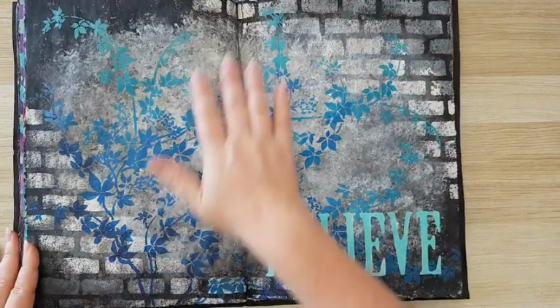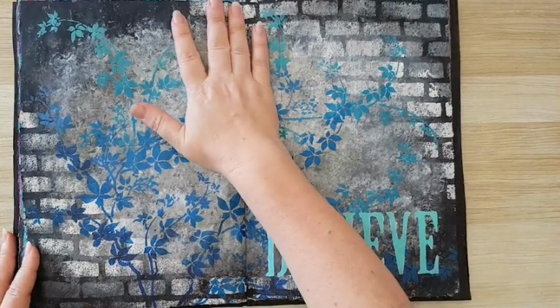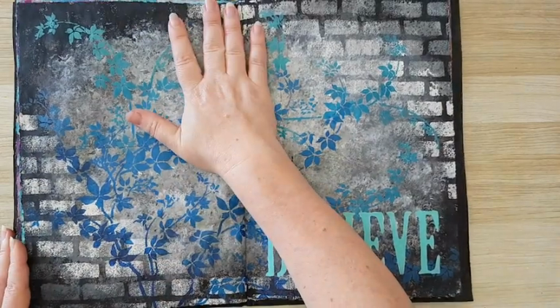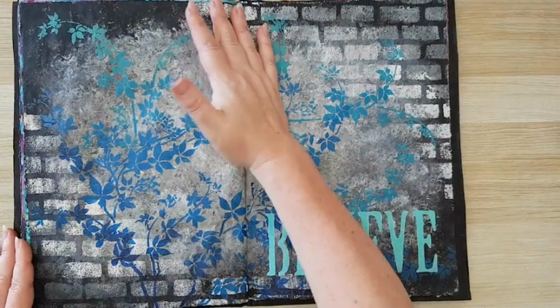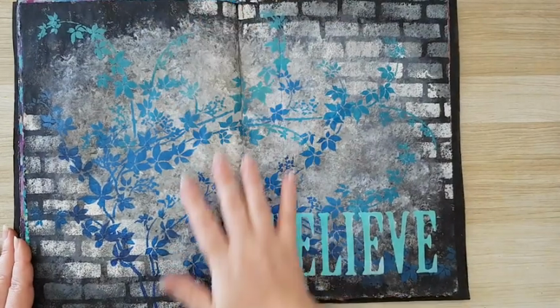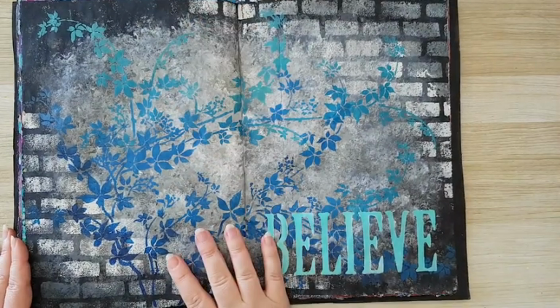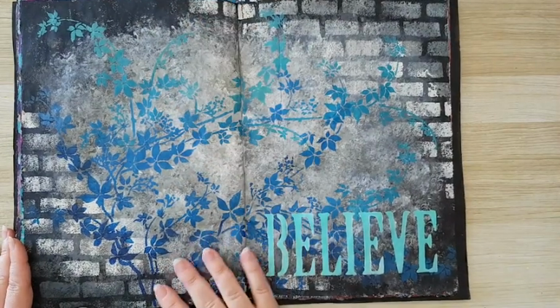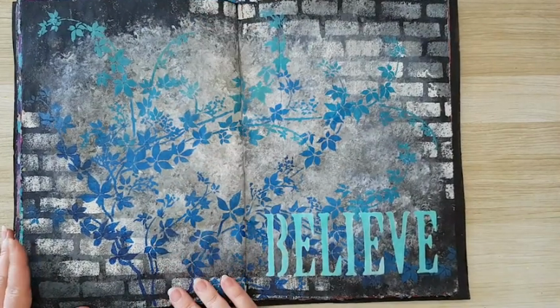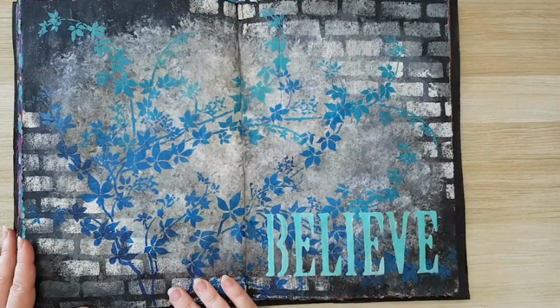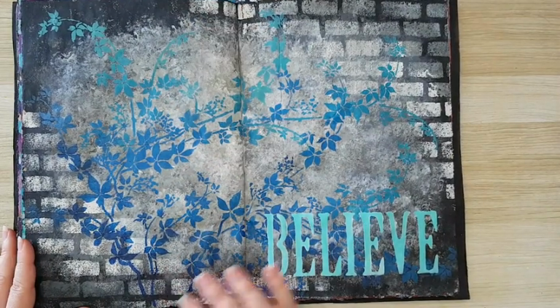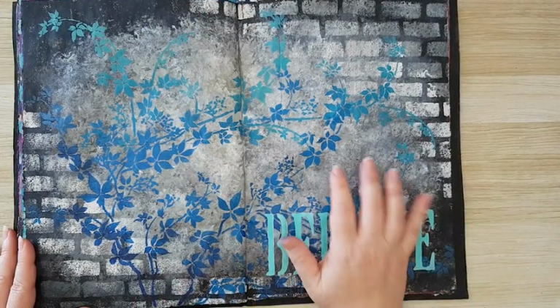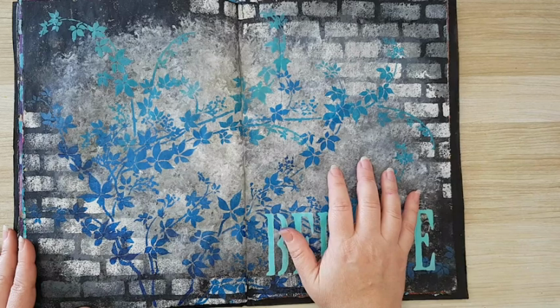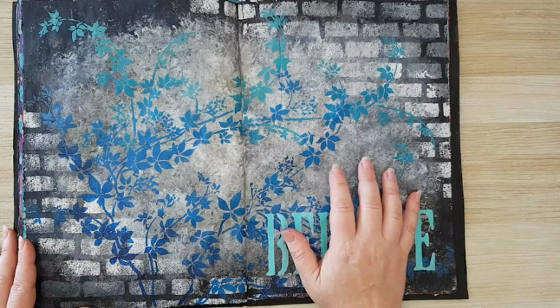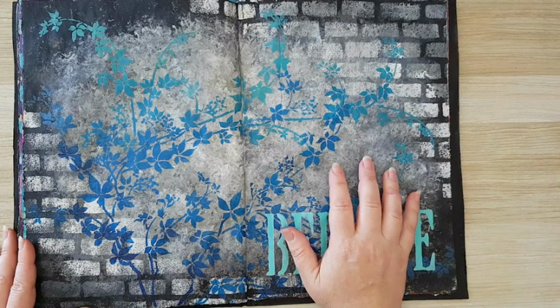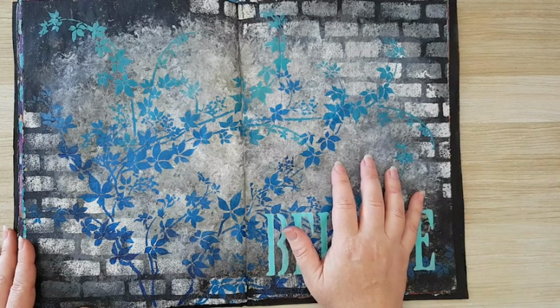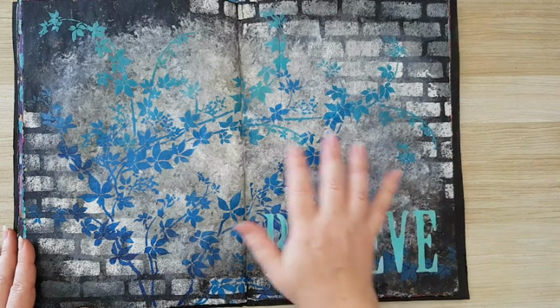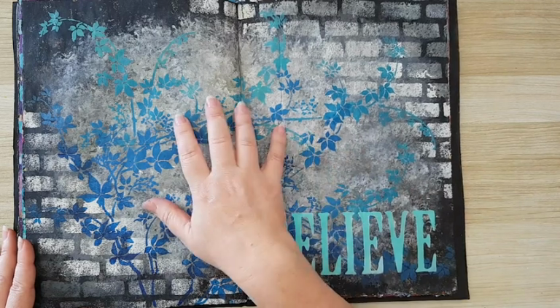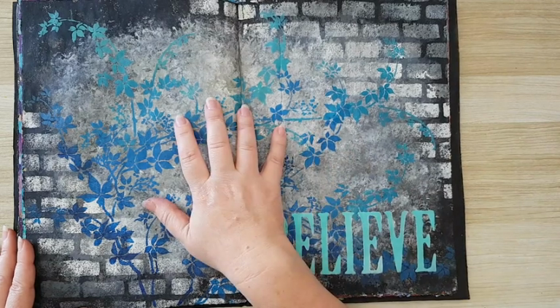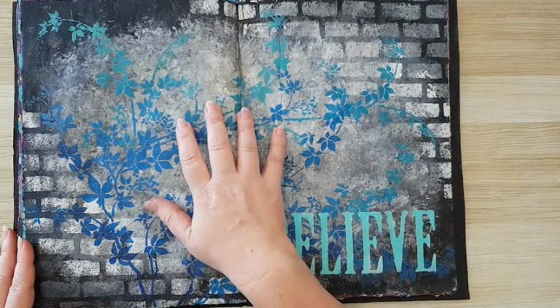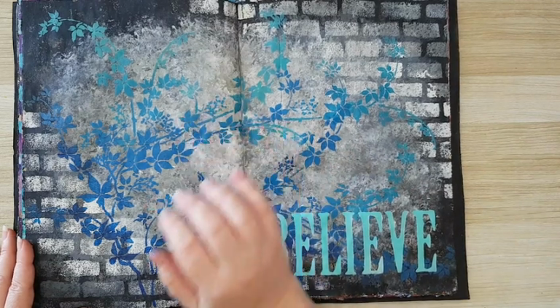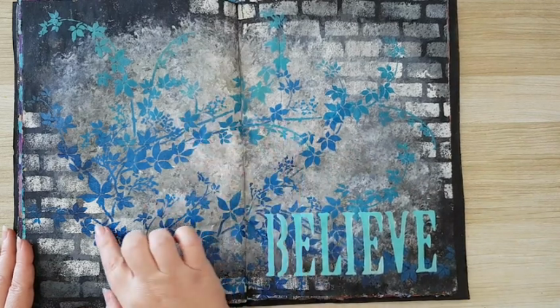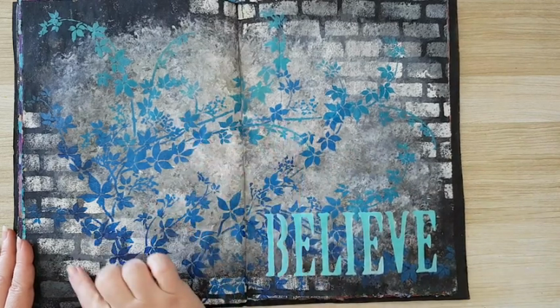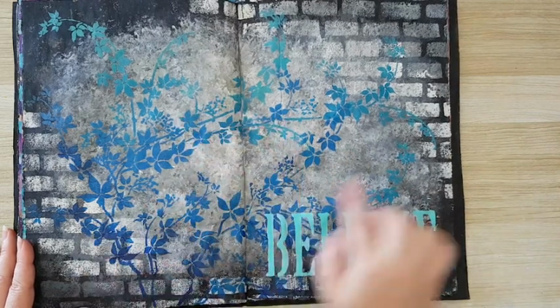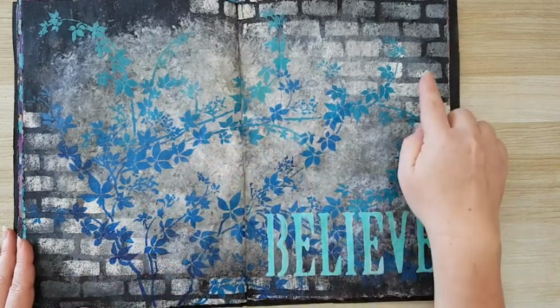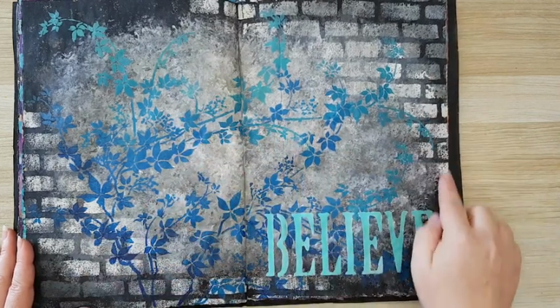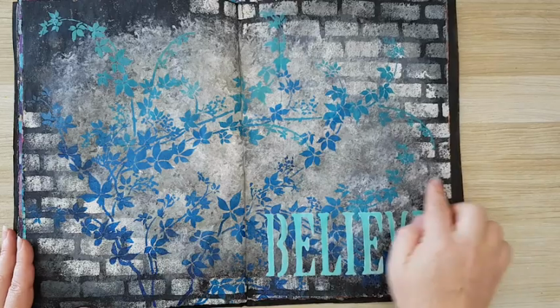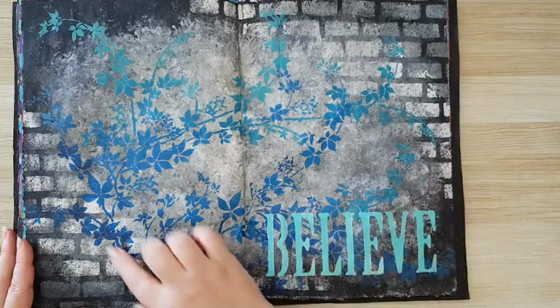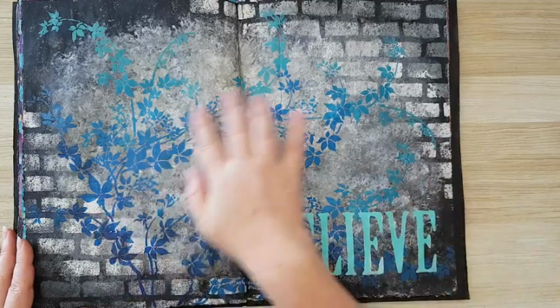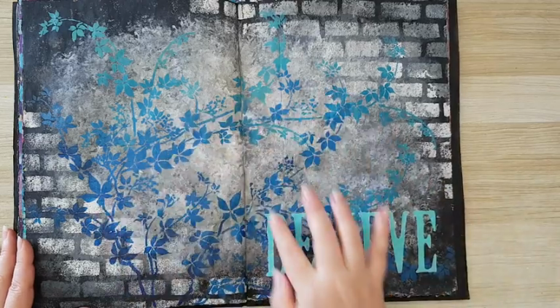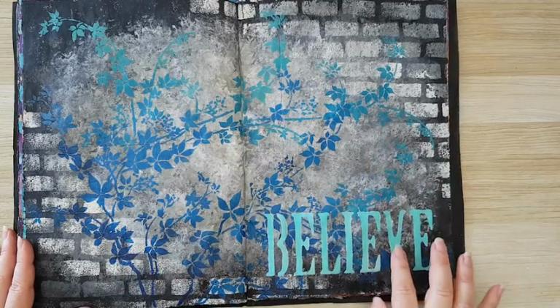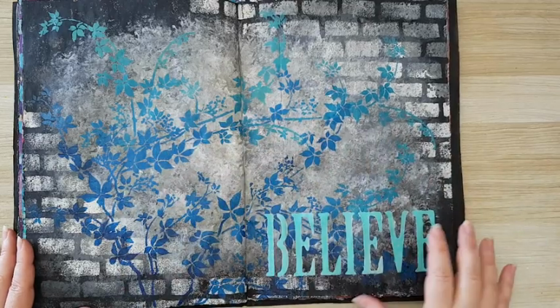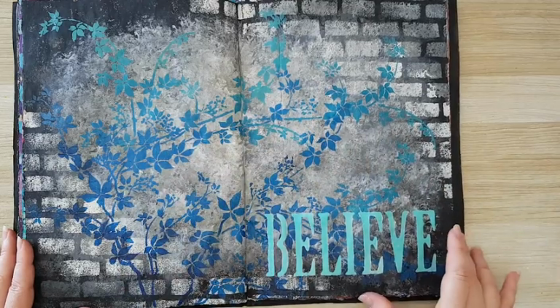This is also on video: a lot of sponge work in the back, and all of this is stenciled.